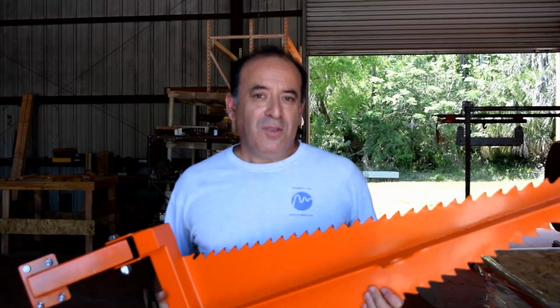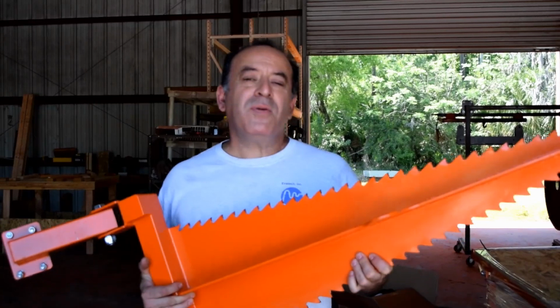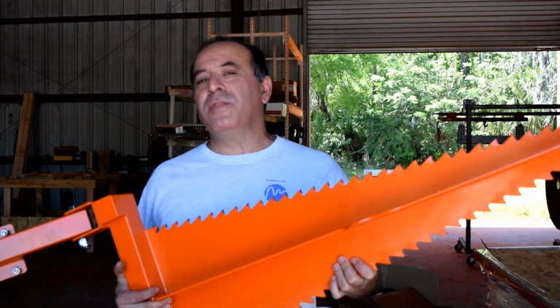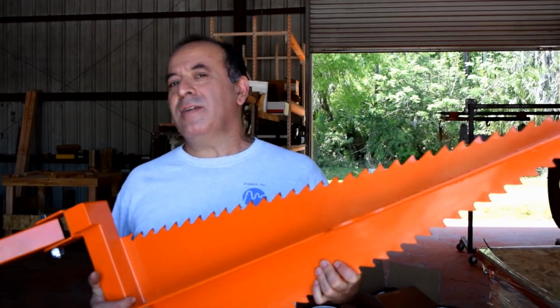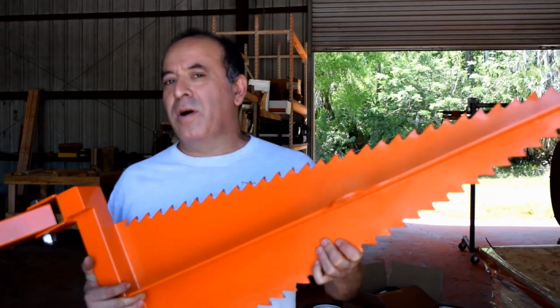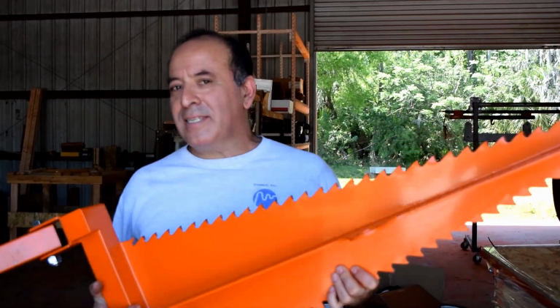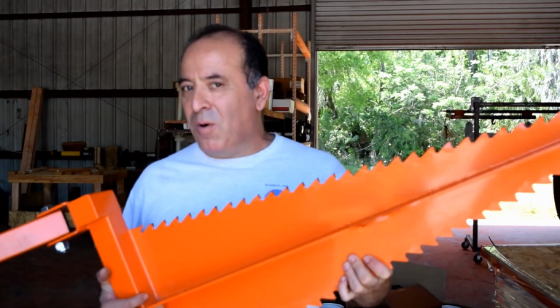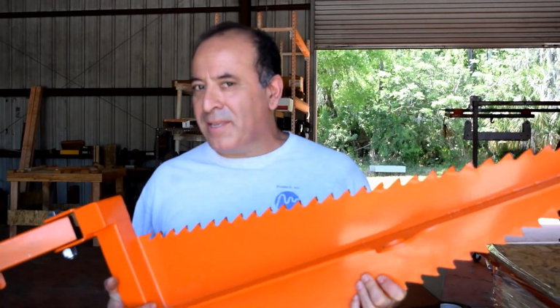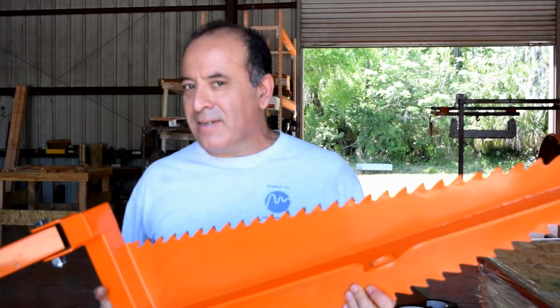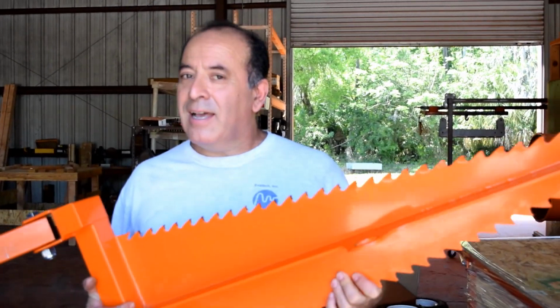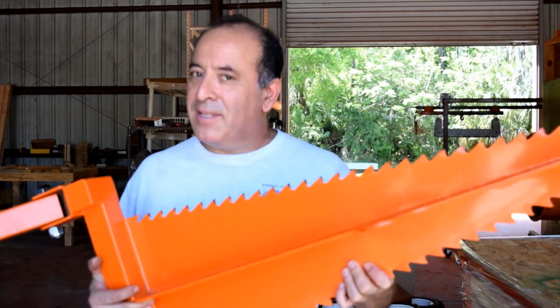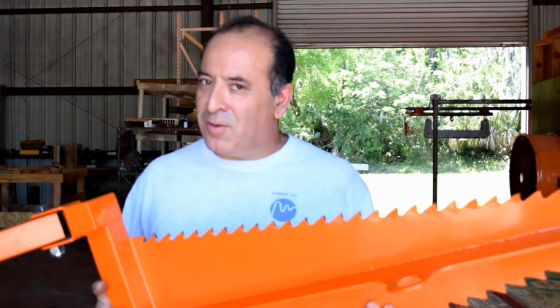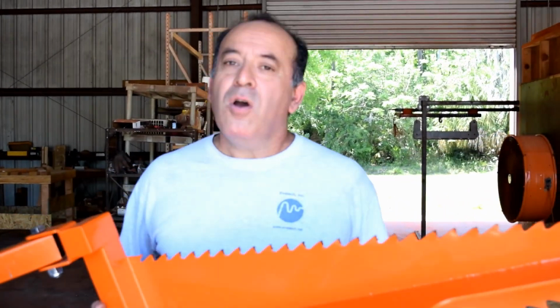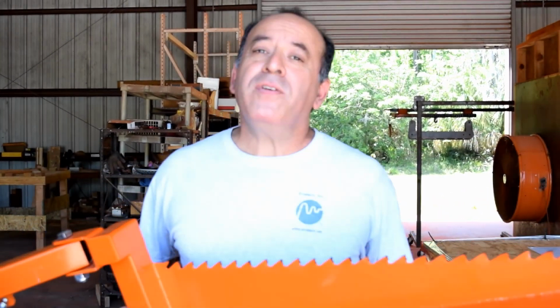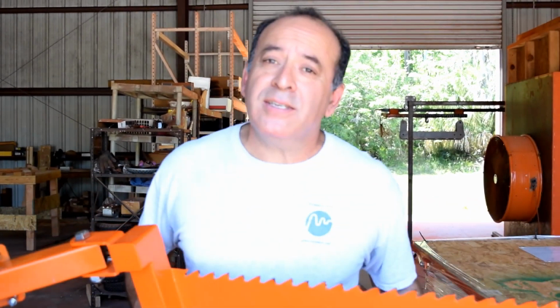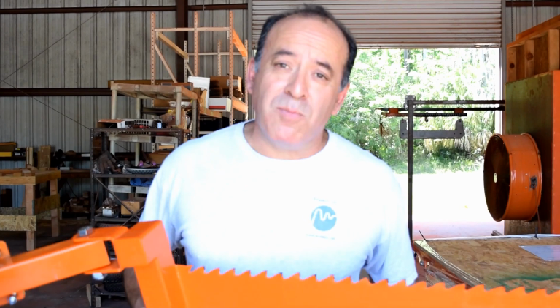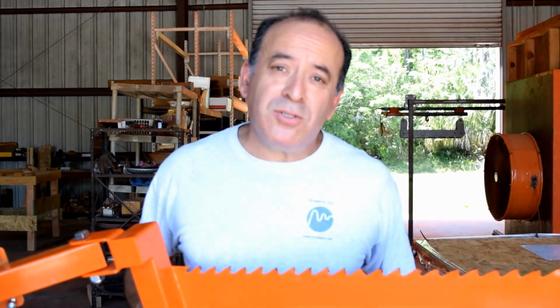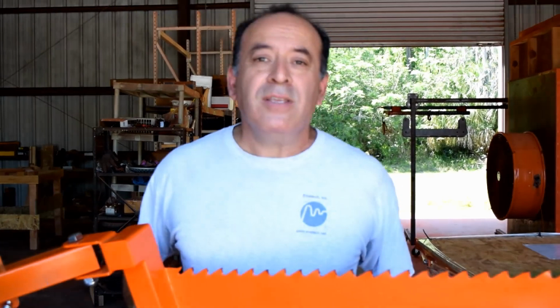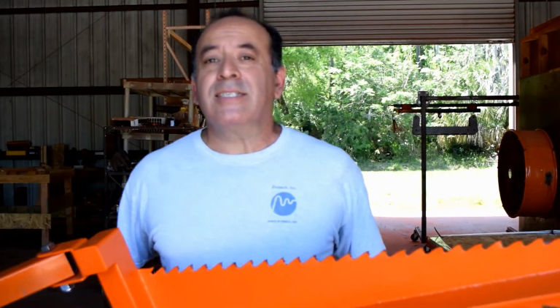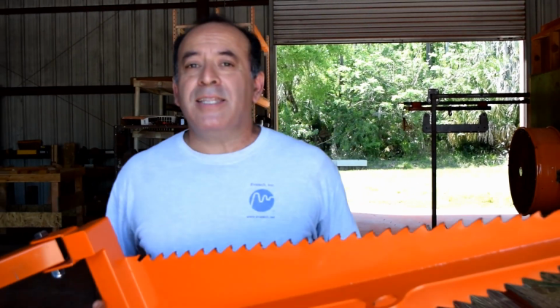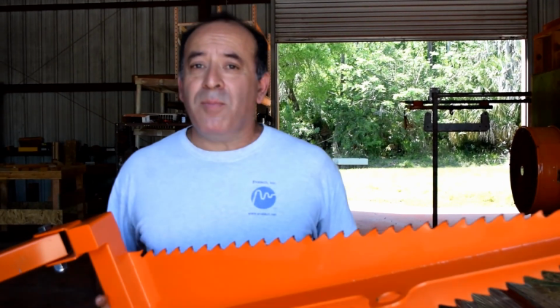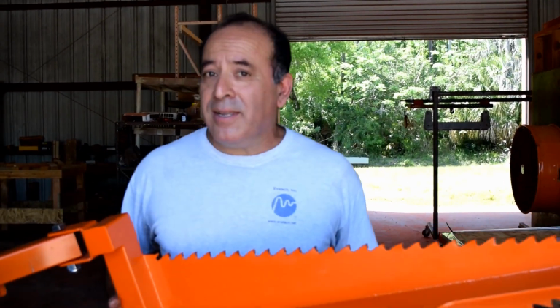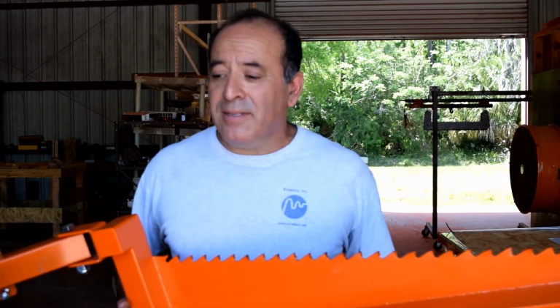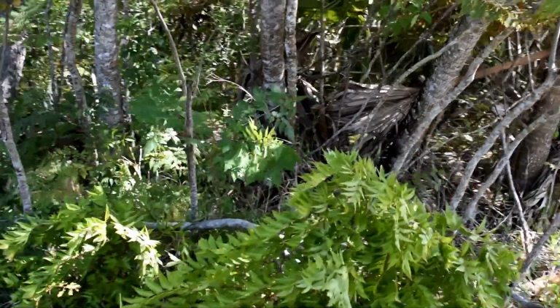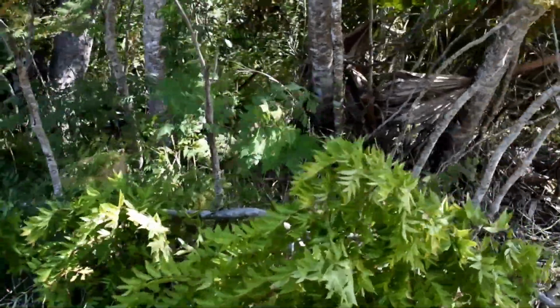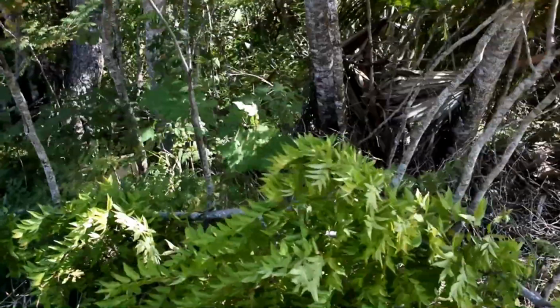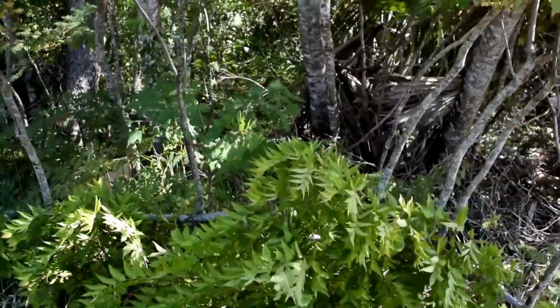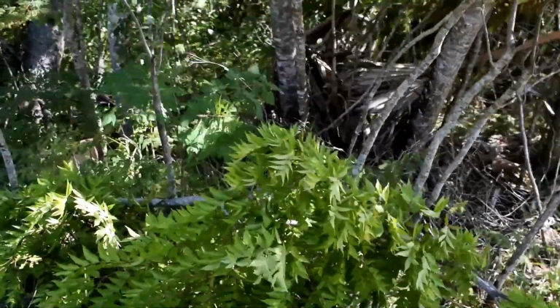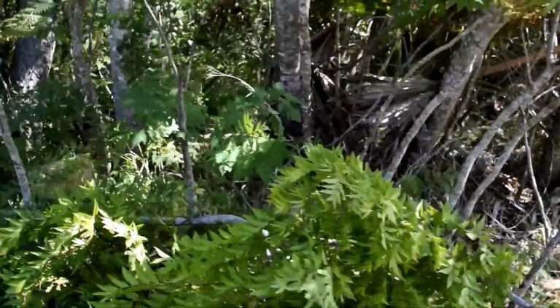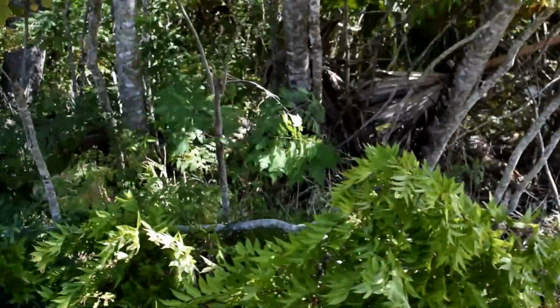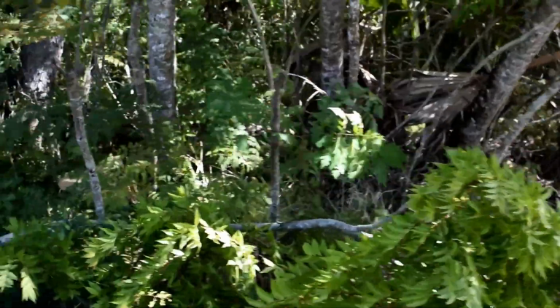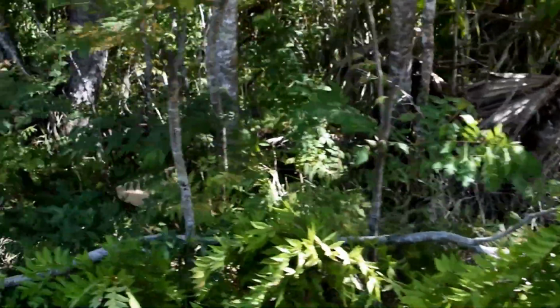You might be wondering what it is that I'm holding here. Often times an invention has an idea behind it, and the idea behind it is a result of a necessity.